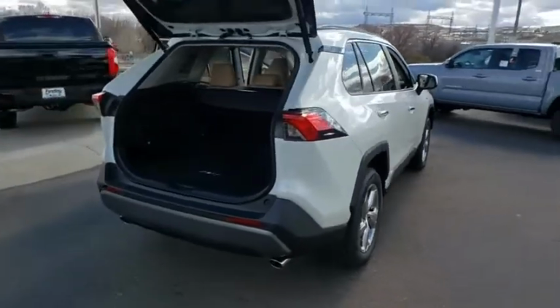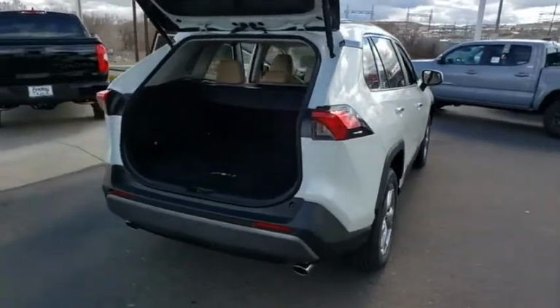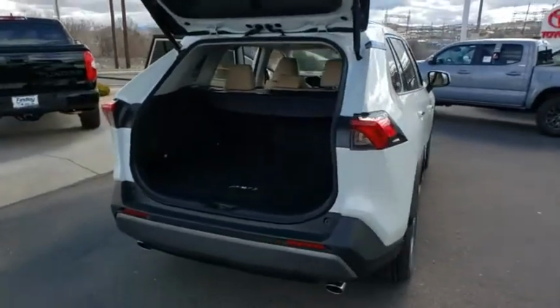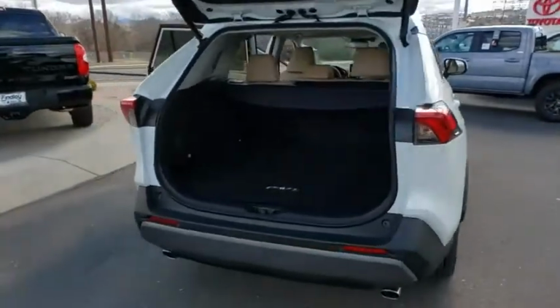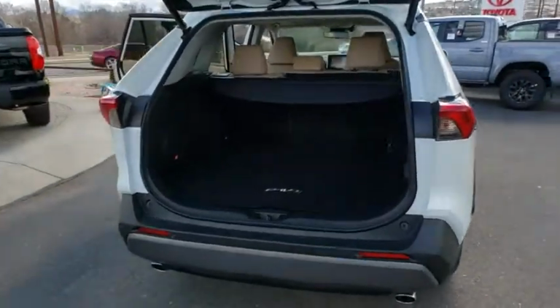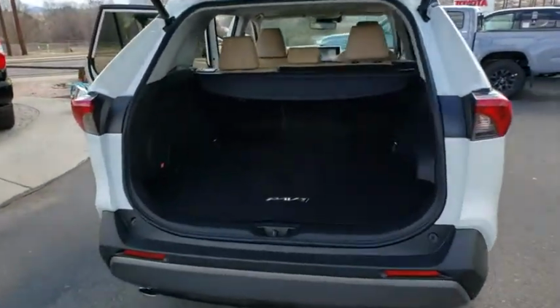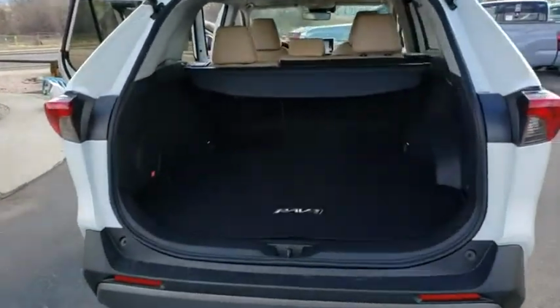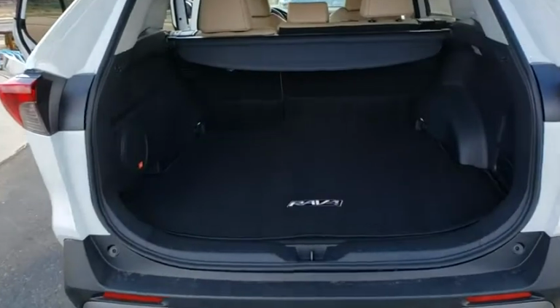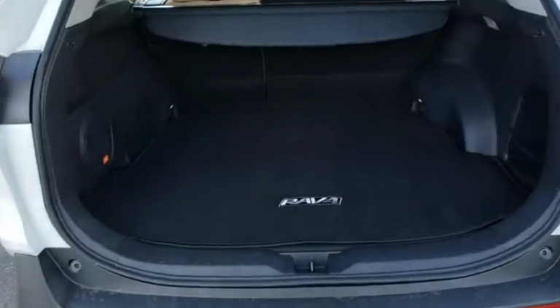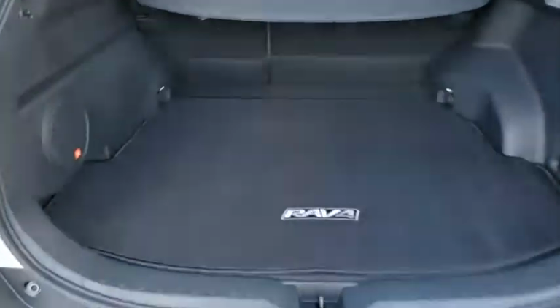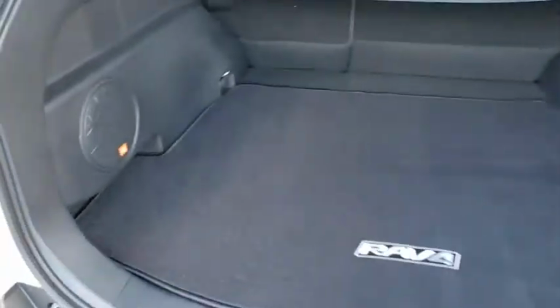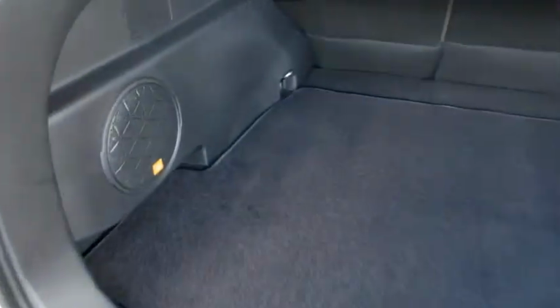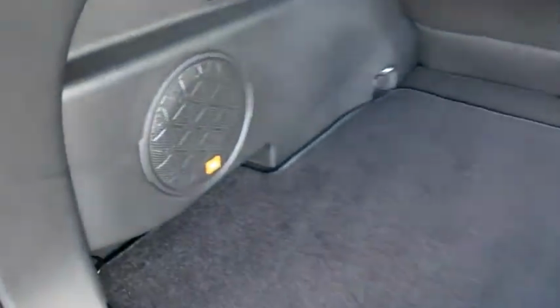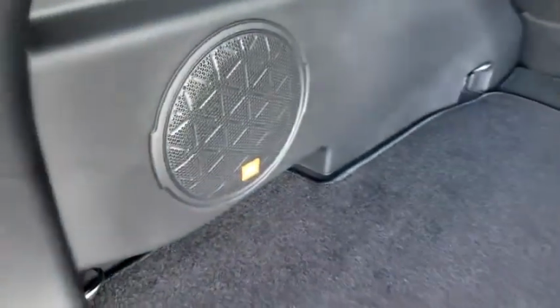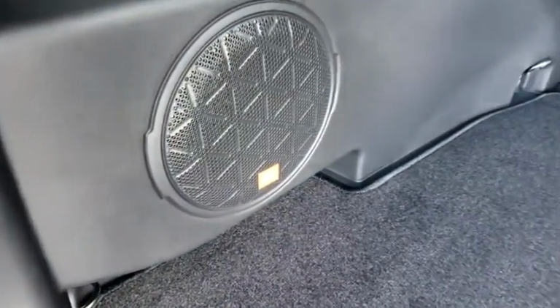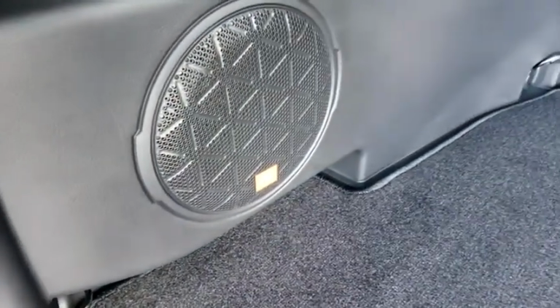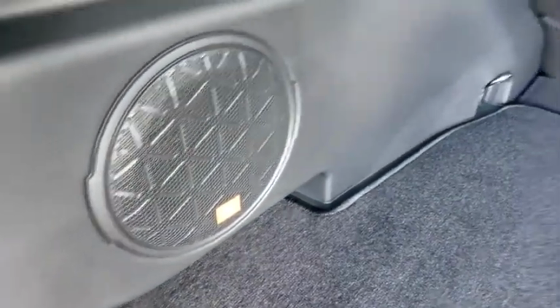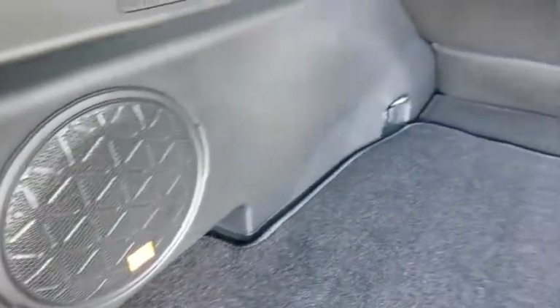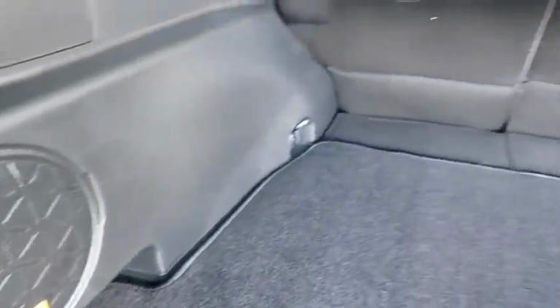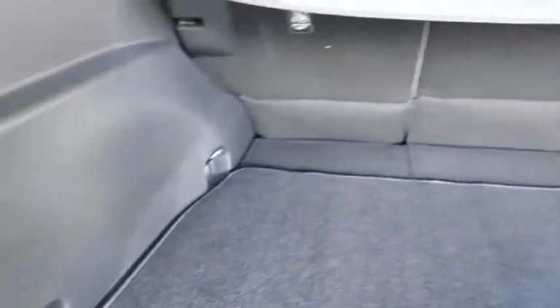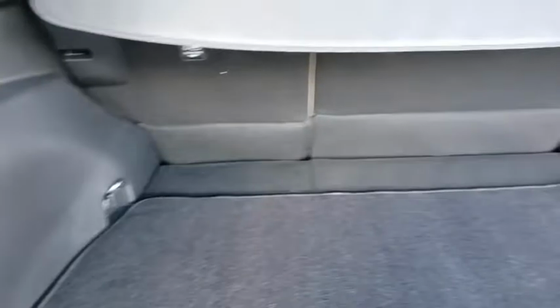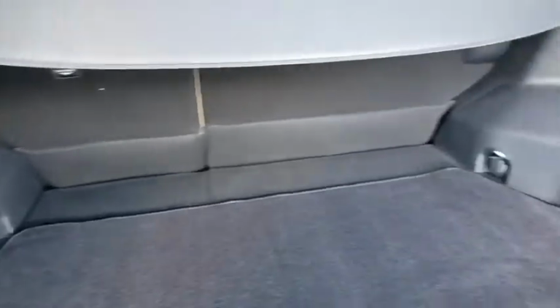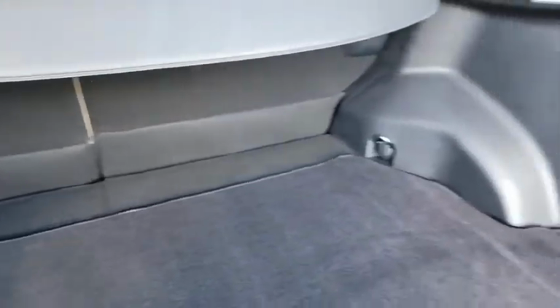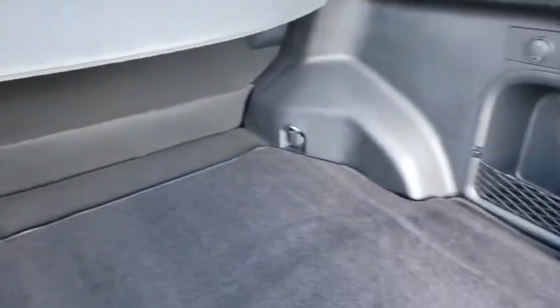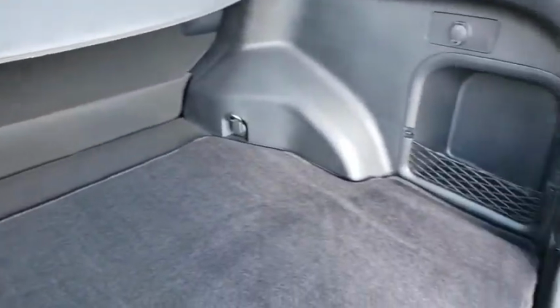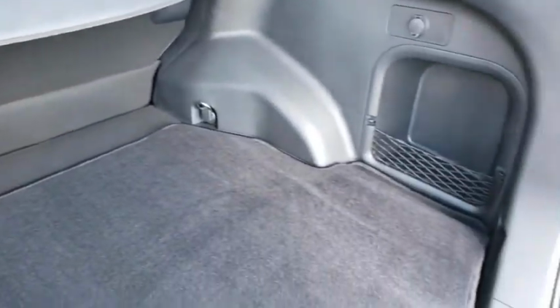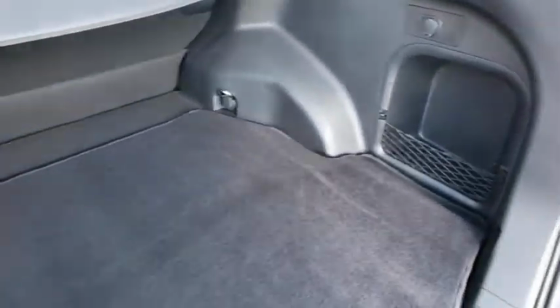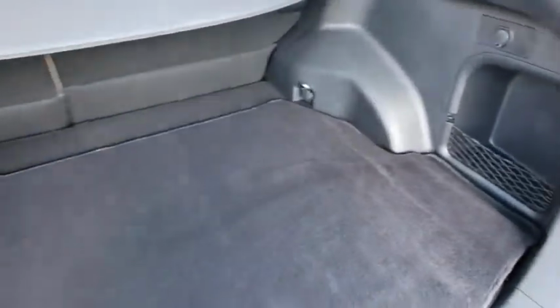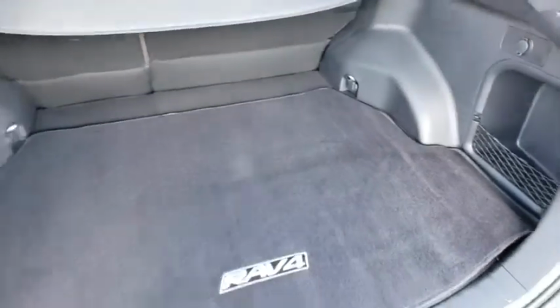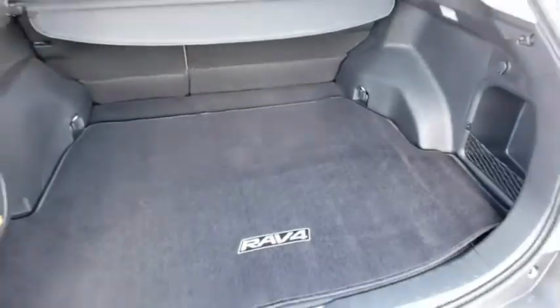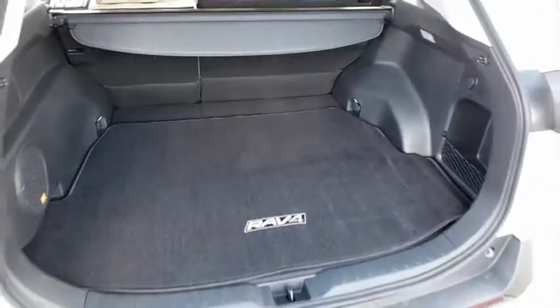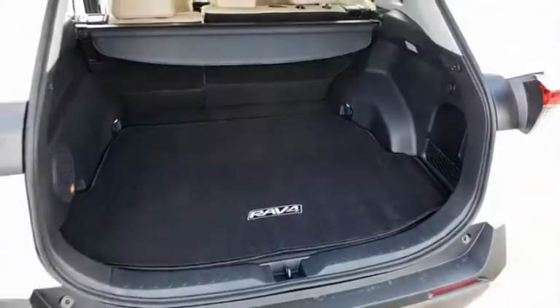Navigation system, traction control, power liftgate, dual airbags, power steering, four-wheel disc brakes, fog lights, heated front seat, electronic stability control, trip computer.